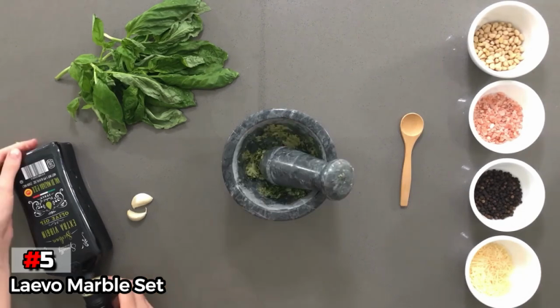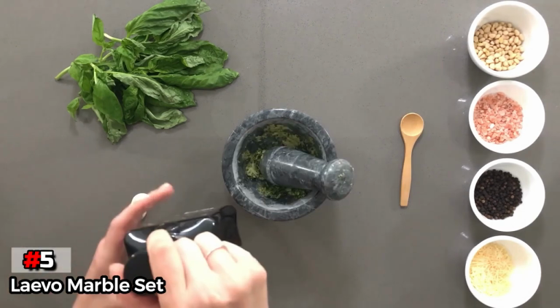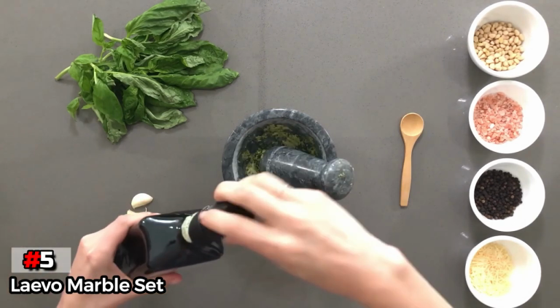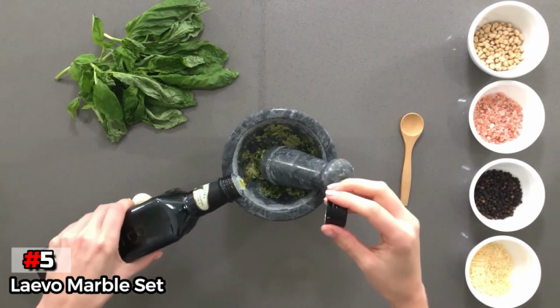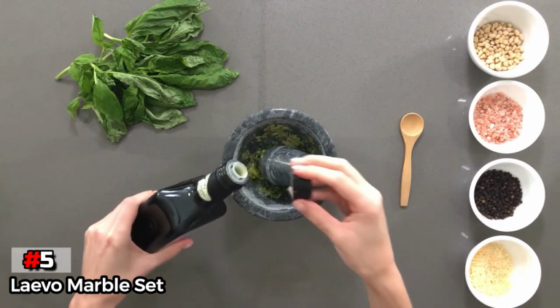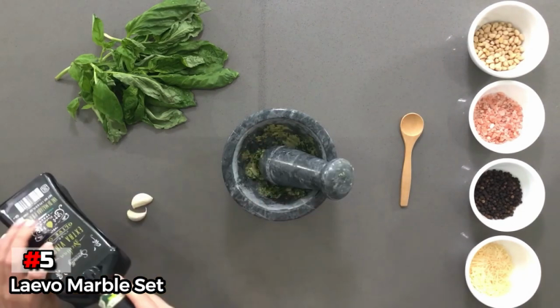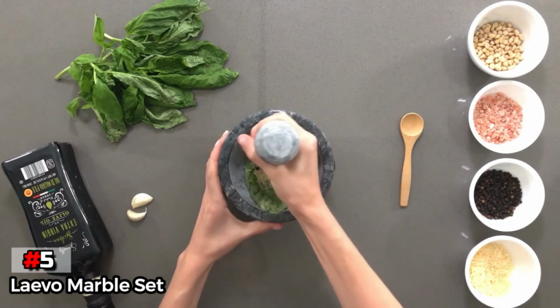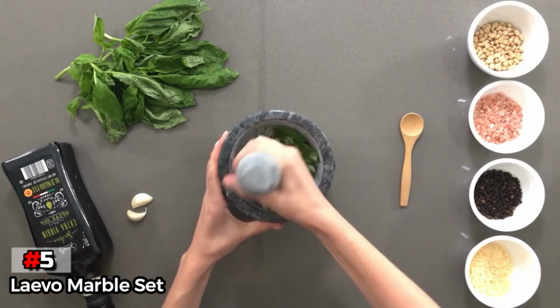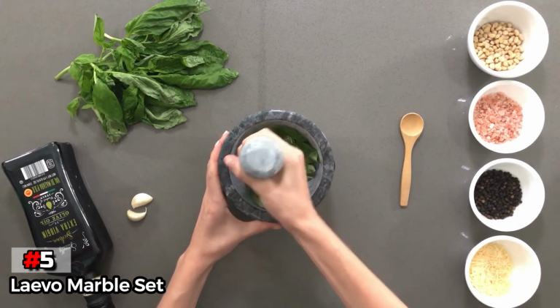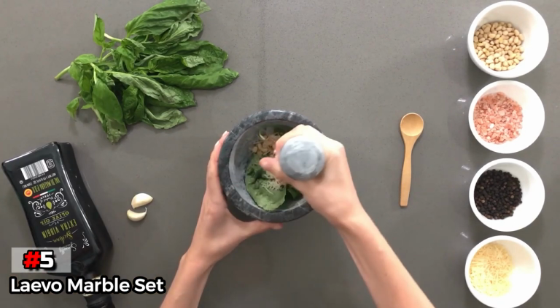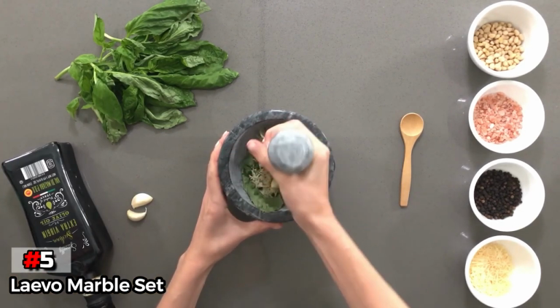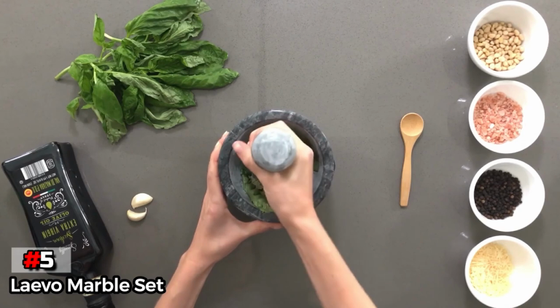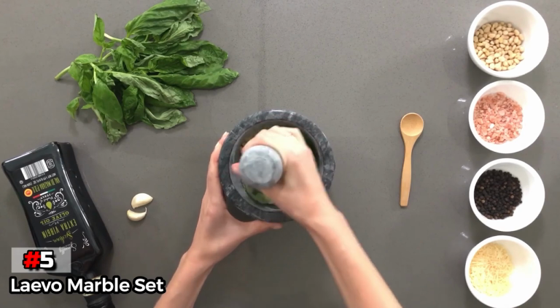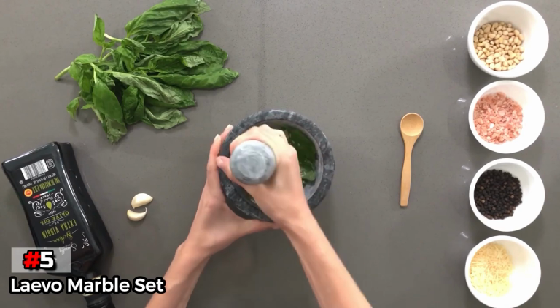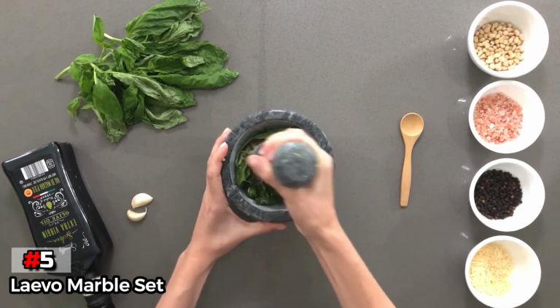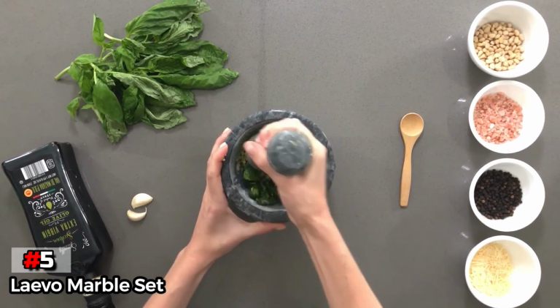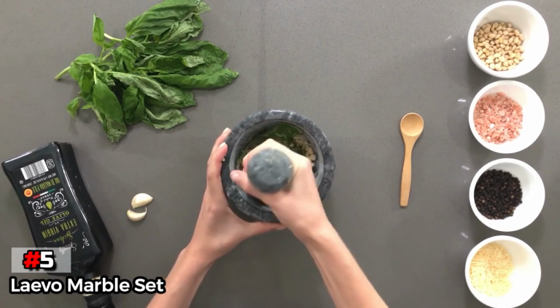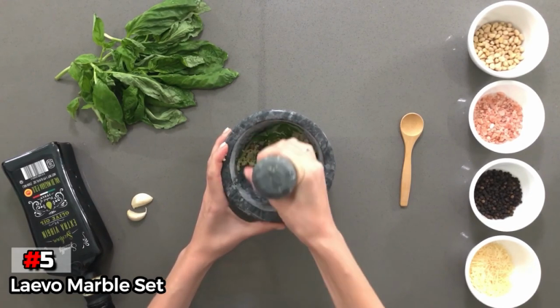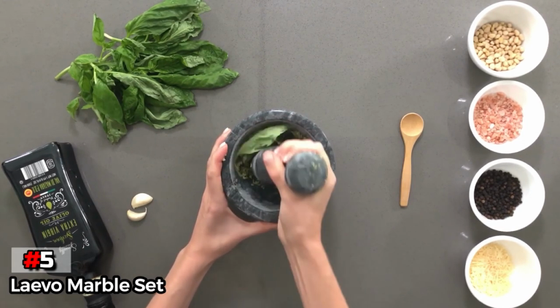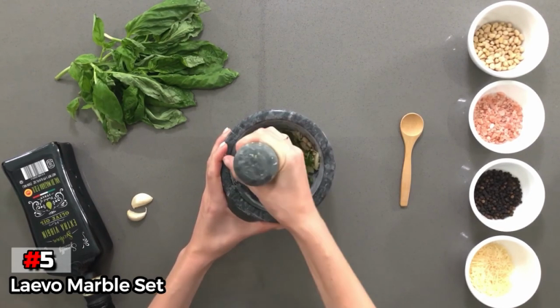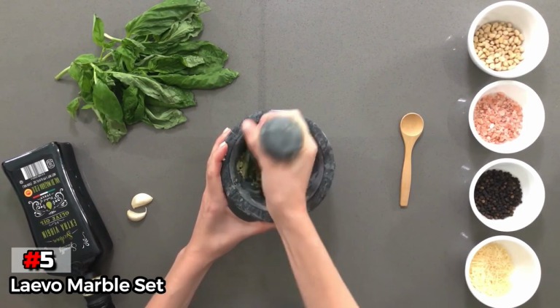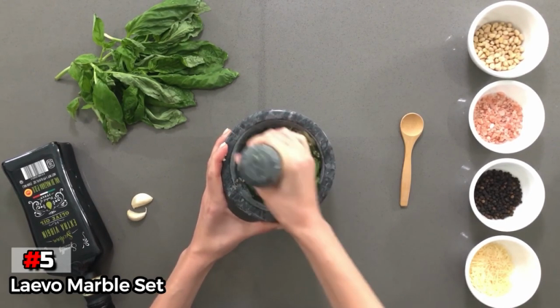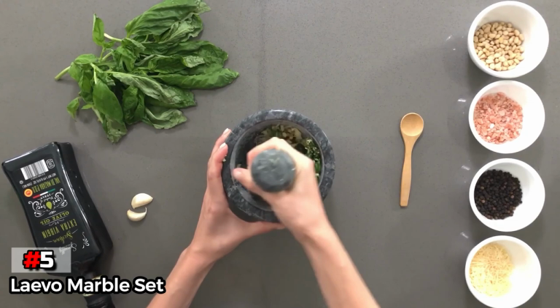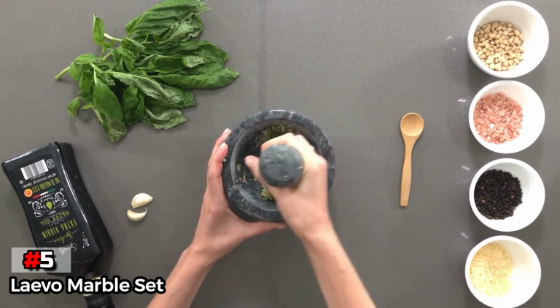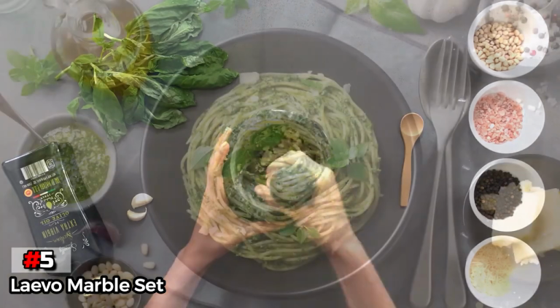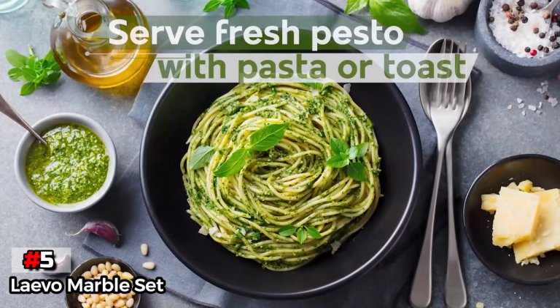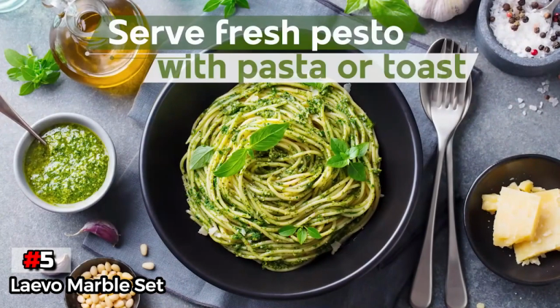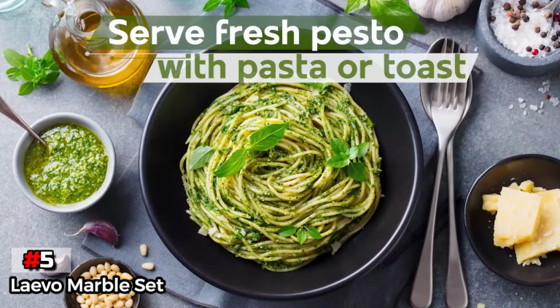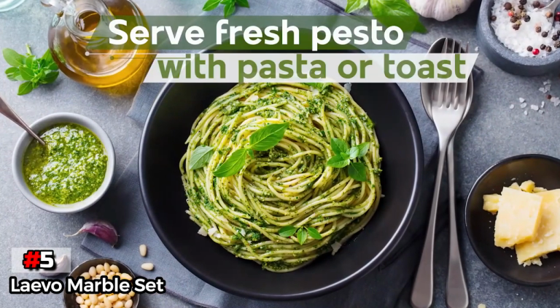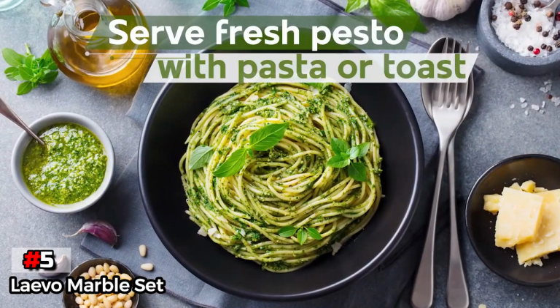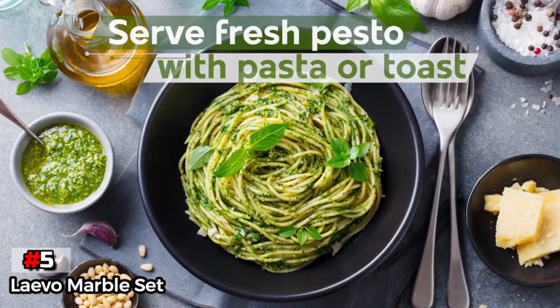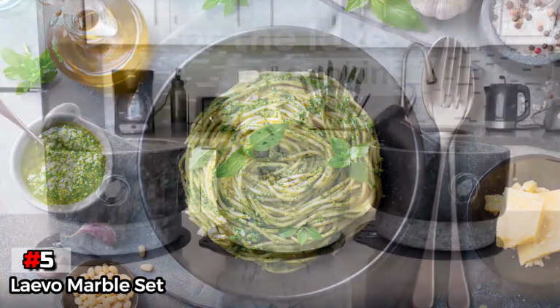We also found this one of the less comfortable pestles to hold, with an odd top that didn't really fit comfortably in hand. The pestle seemed to be double-sided, but neither way felt amazing. Despite this, for an effective set with high aesthetic value, look no further.